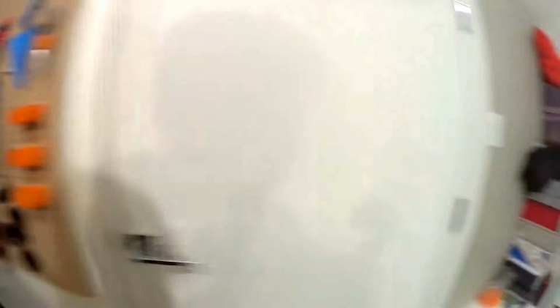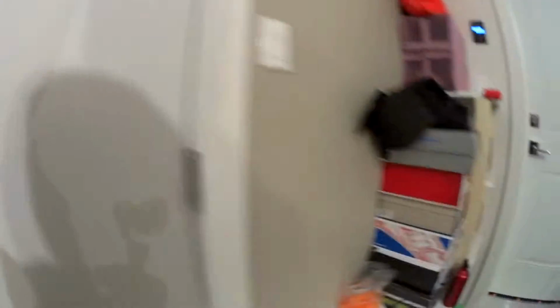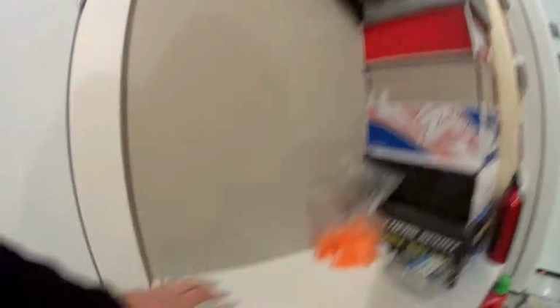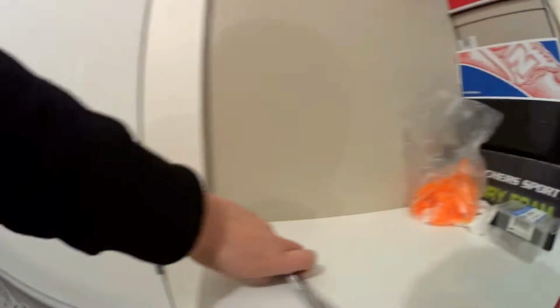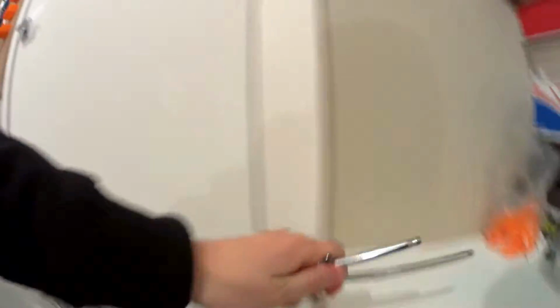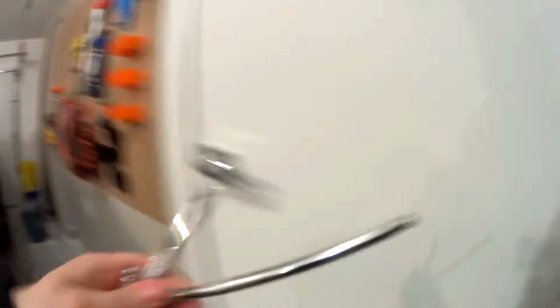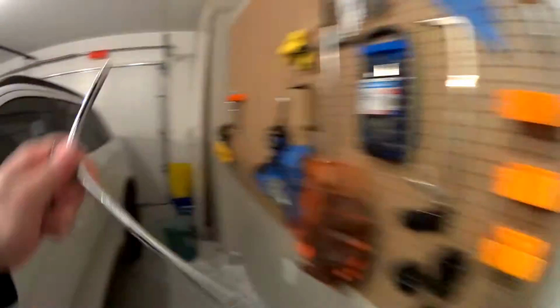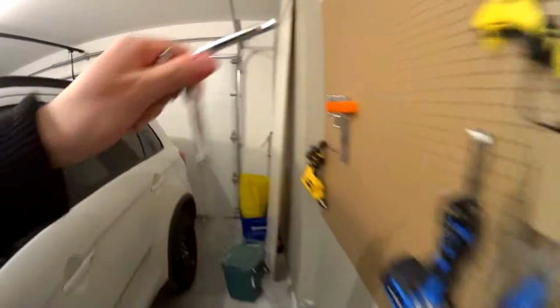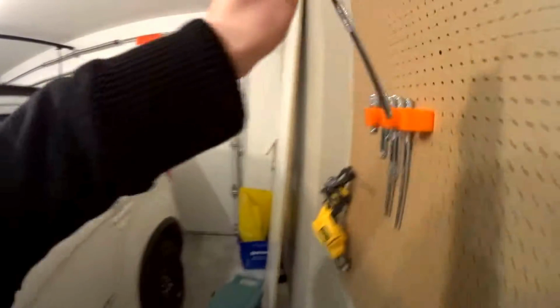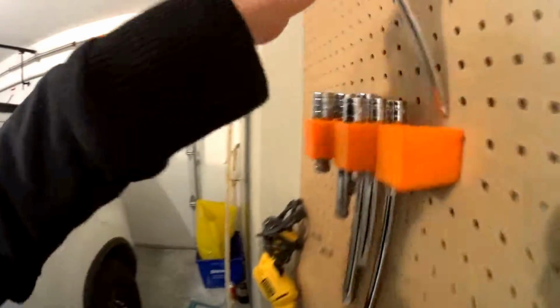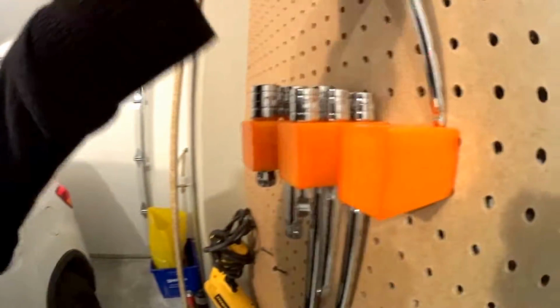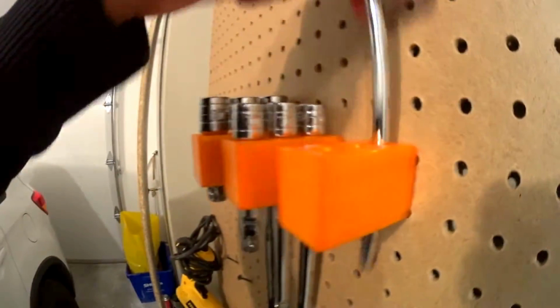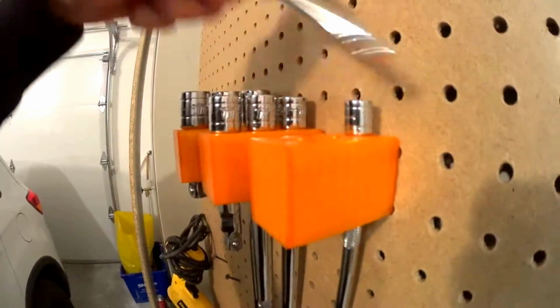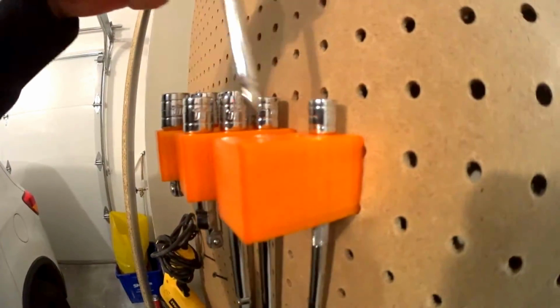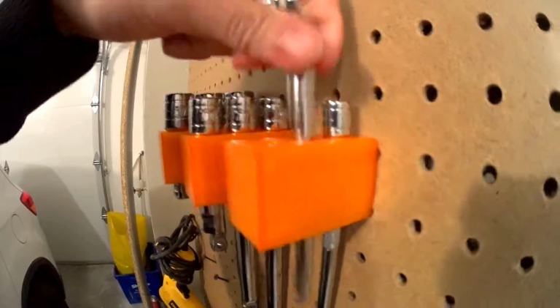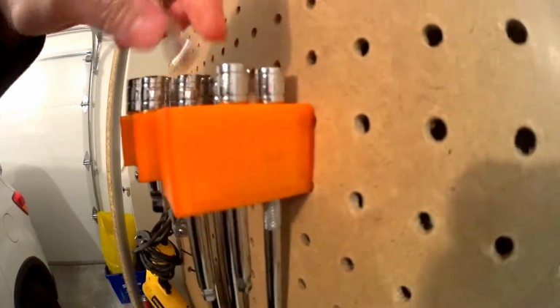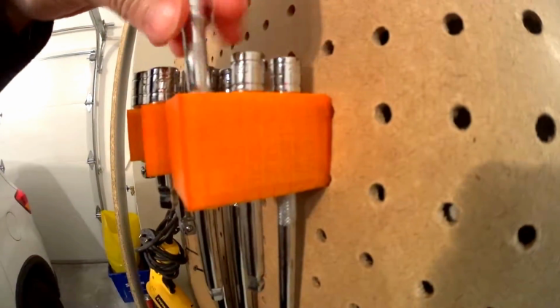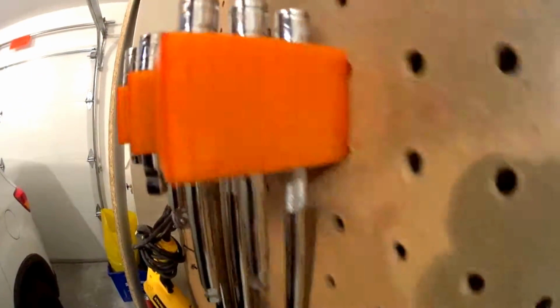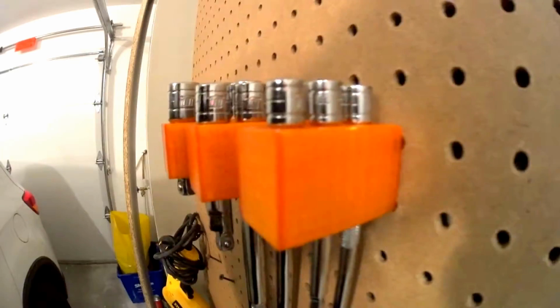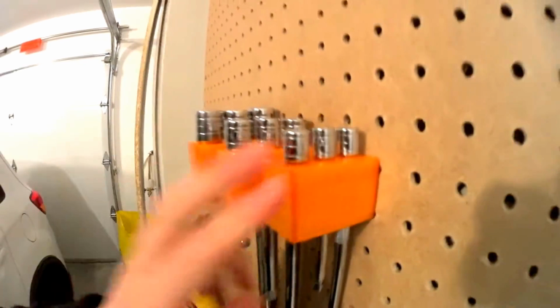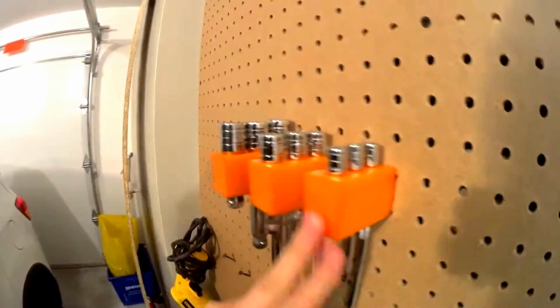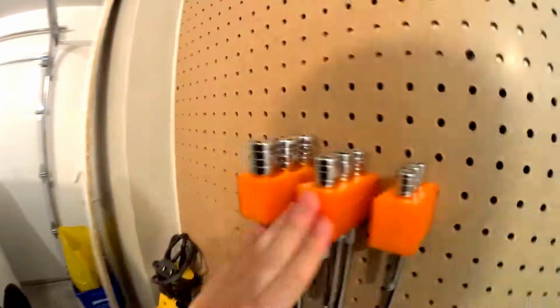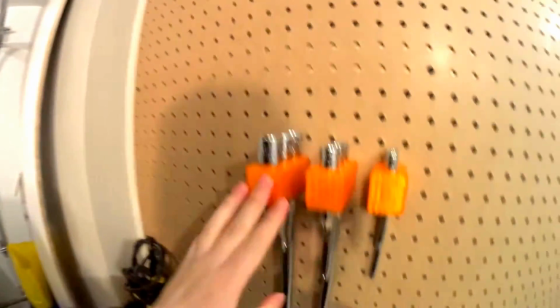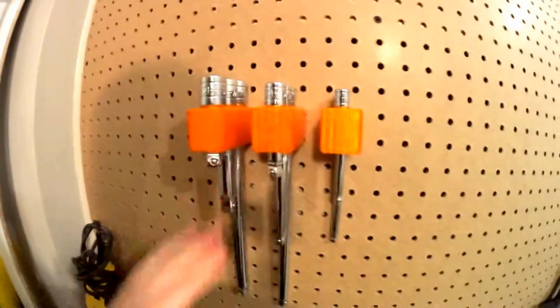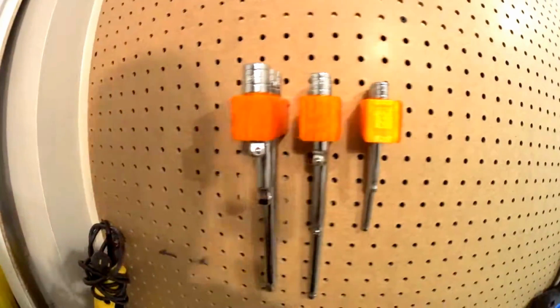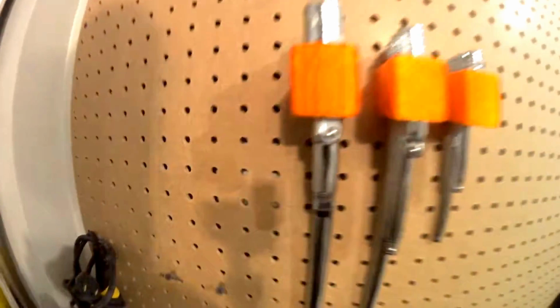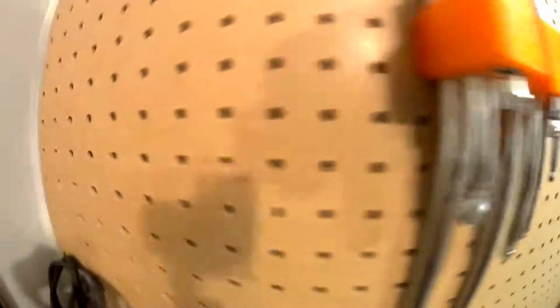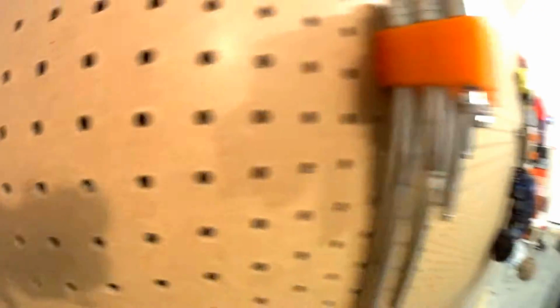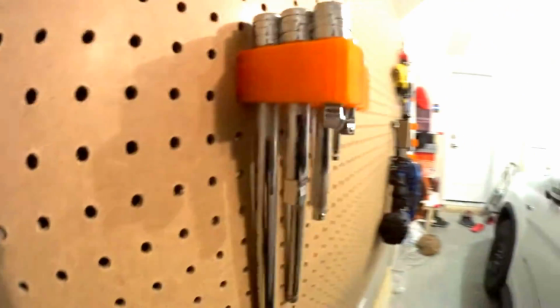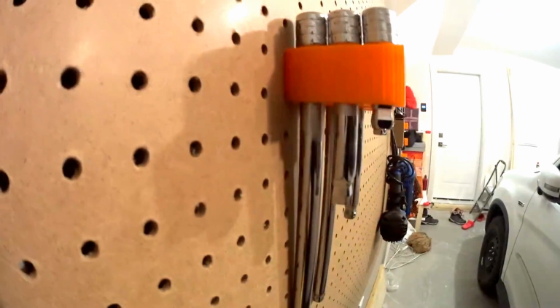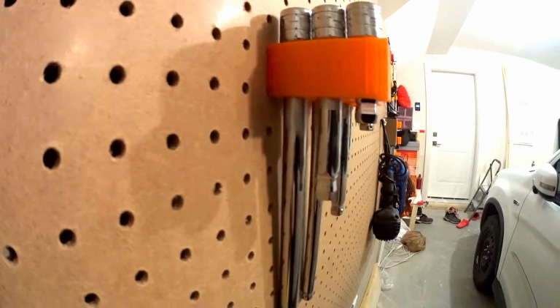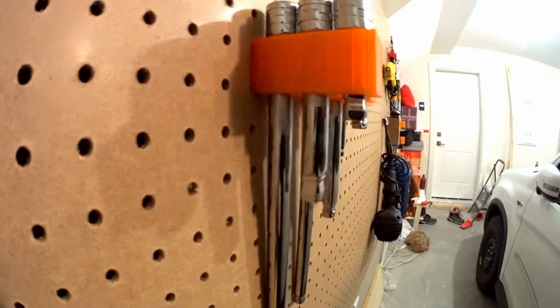The quarter inch one — all ready, all hooked up. Looks good to me.